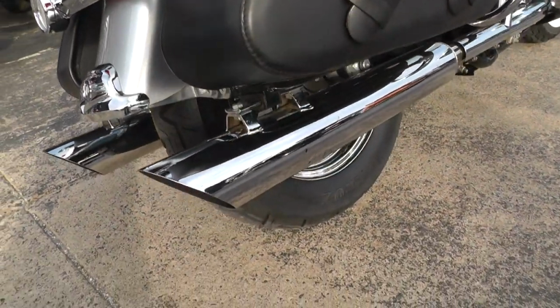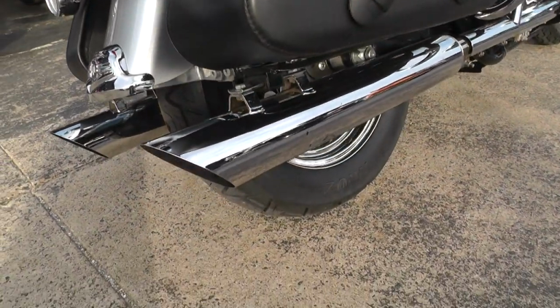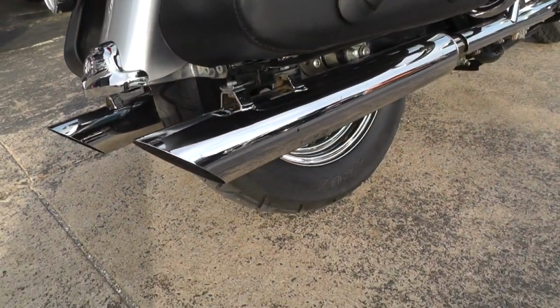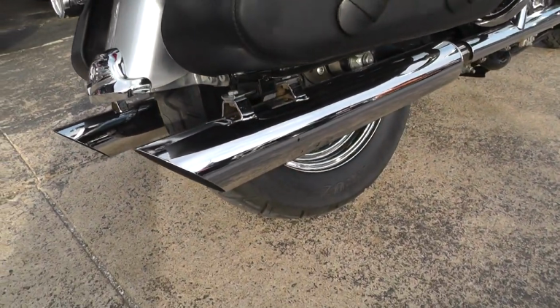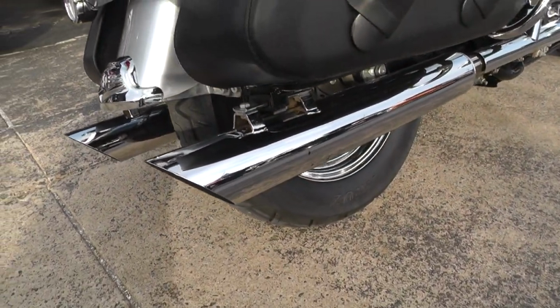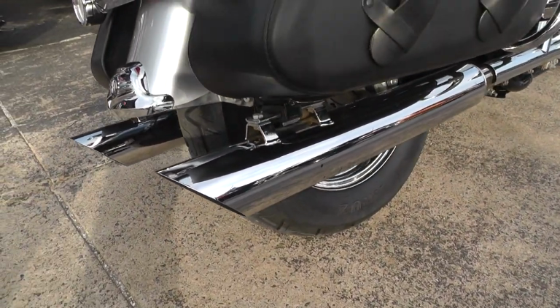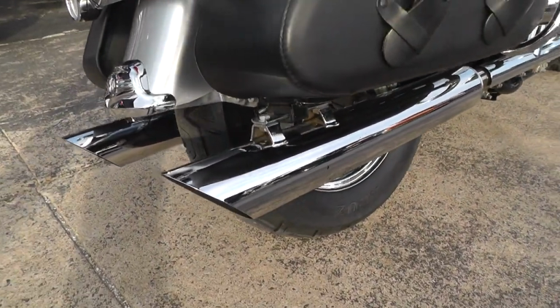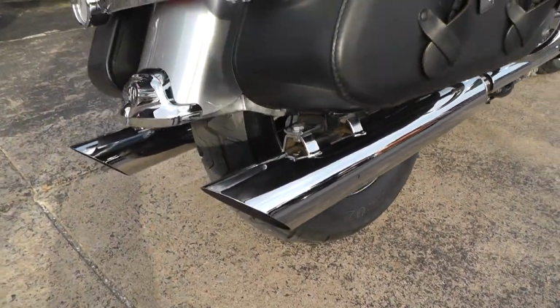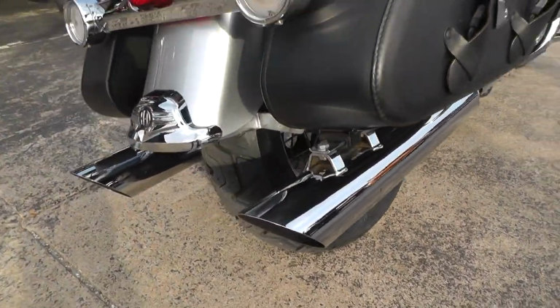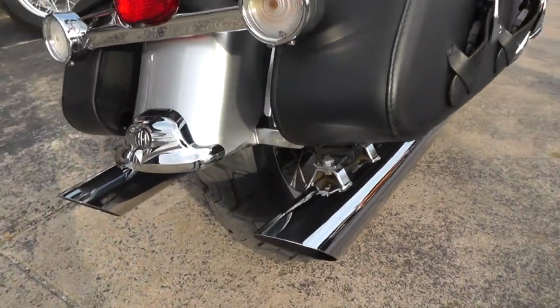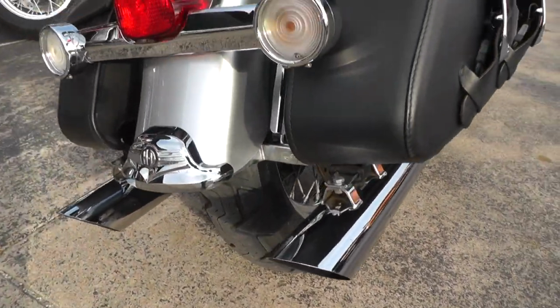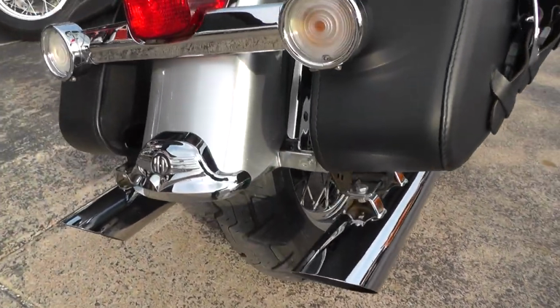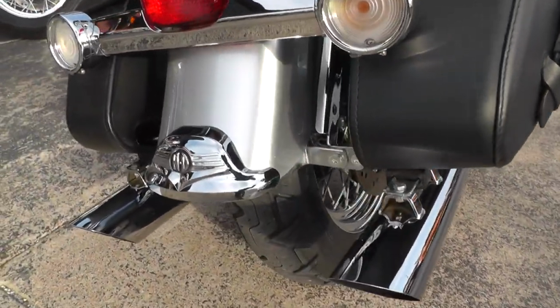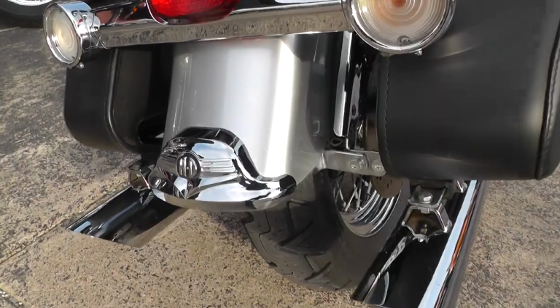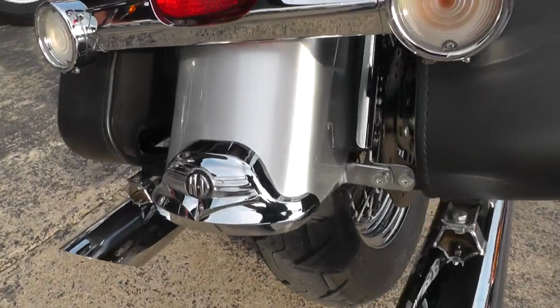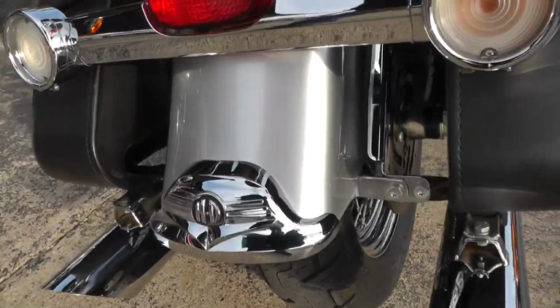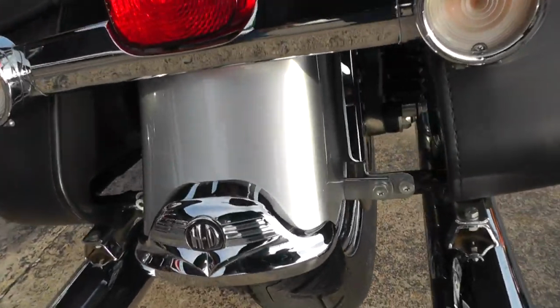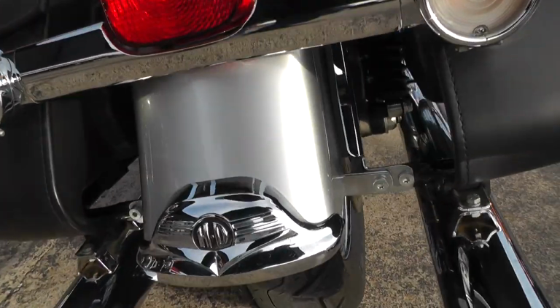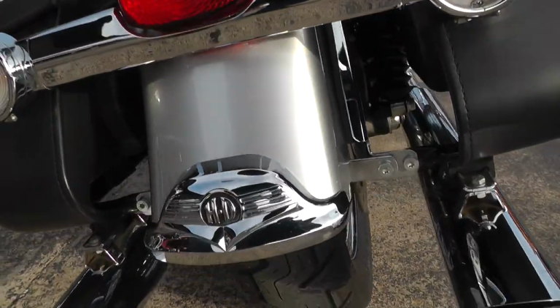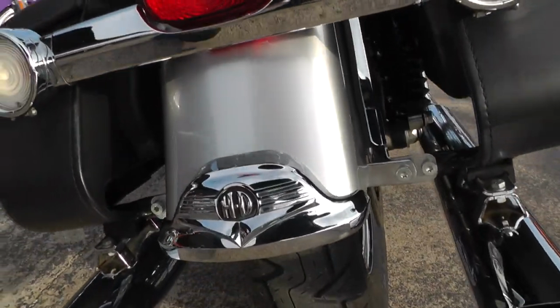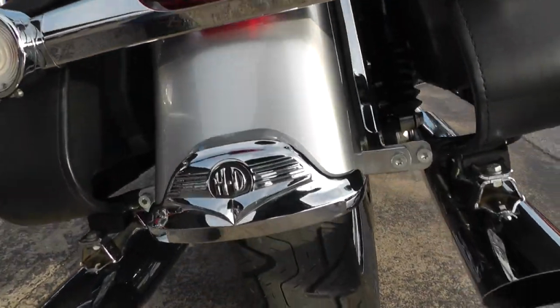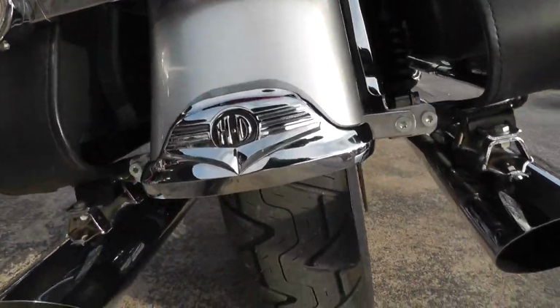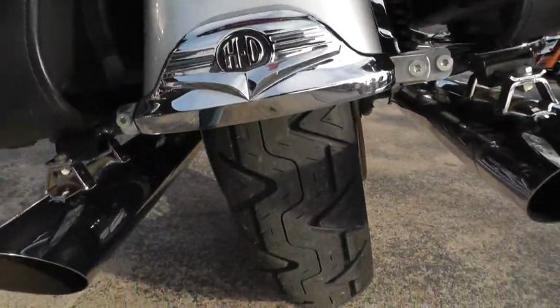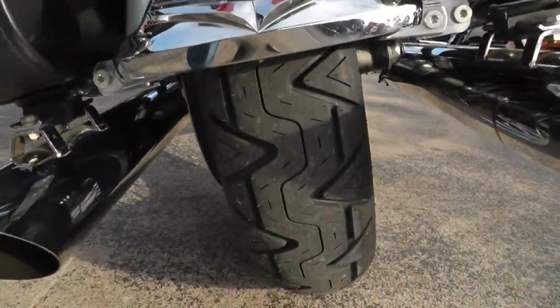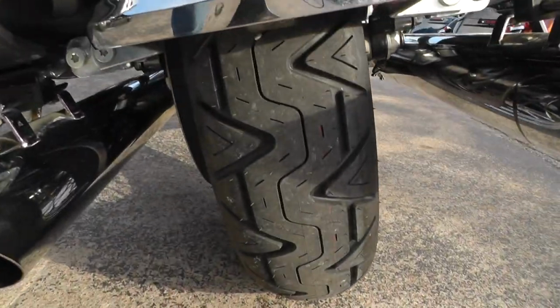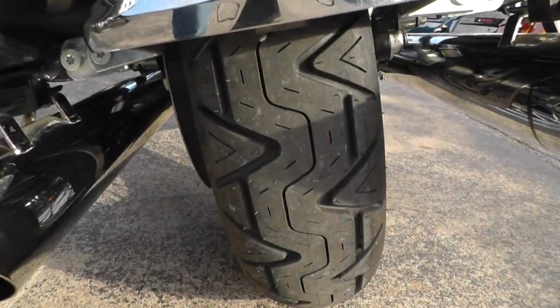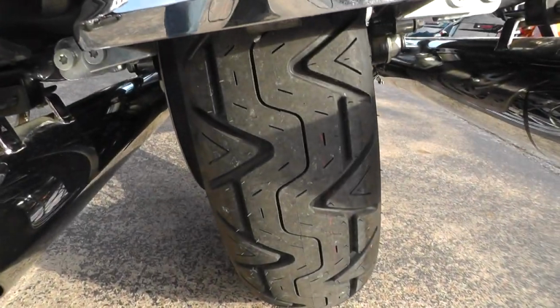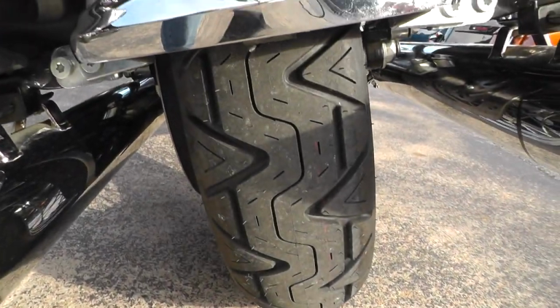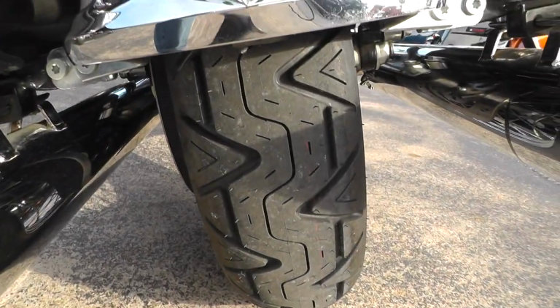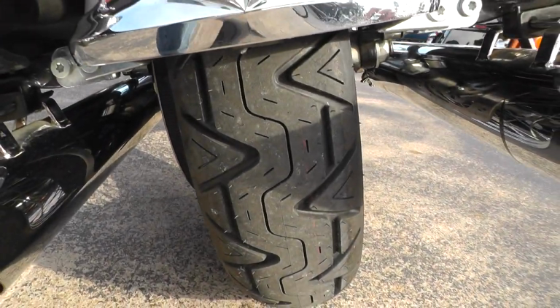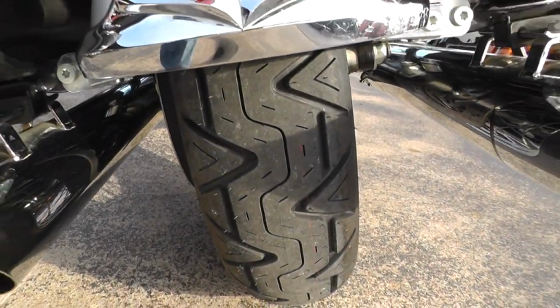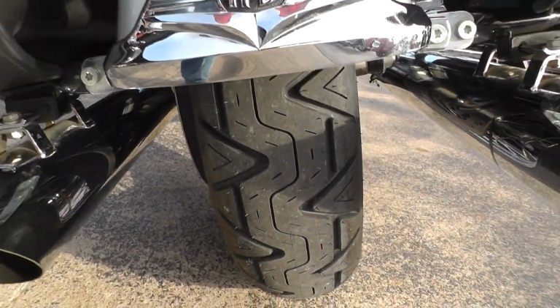Been upgraded with a set of wild pig mufflers — it's got a real nice sound to it. We'll crank it up in a minute. Put a brand new tire on the back for you.